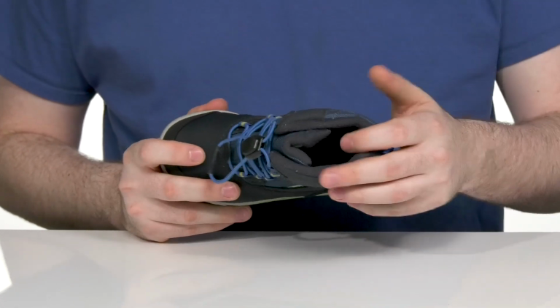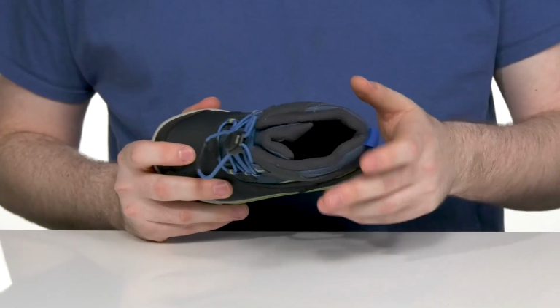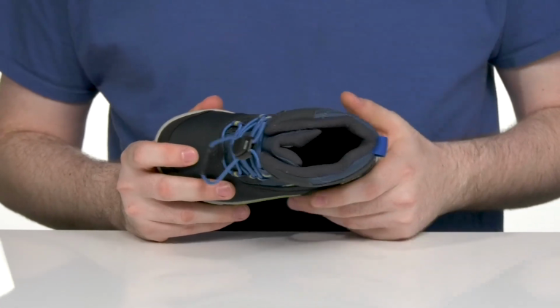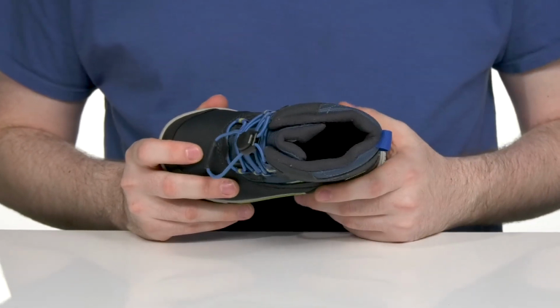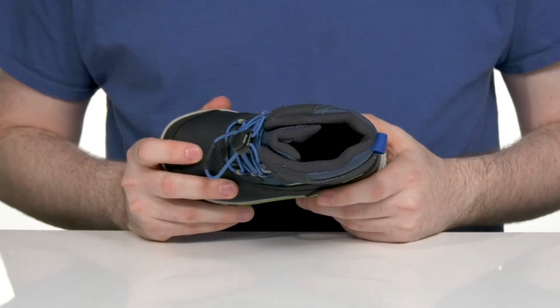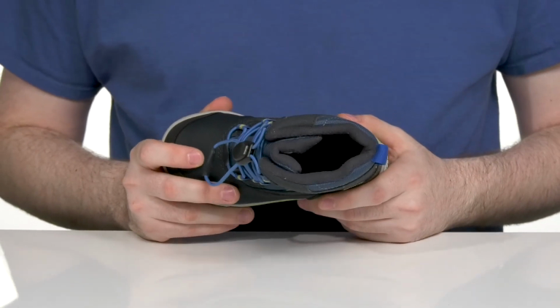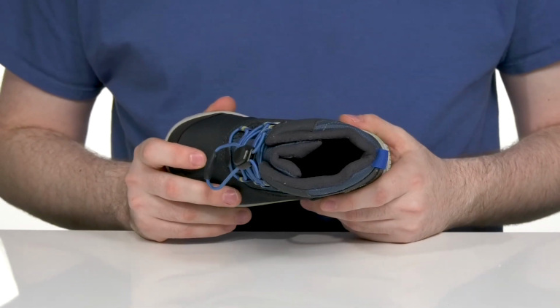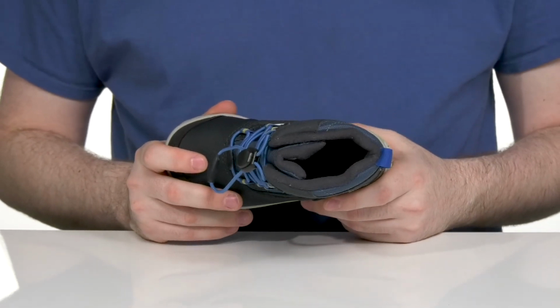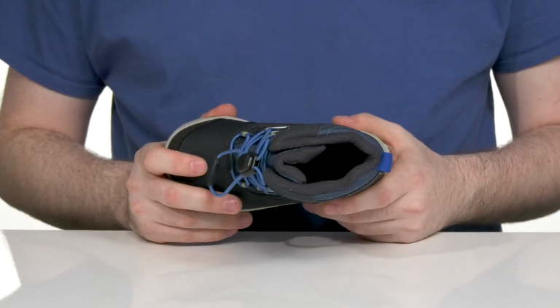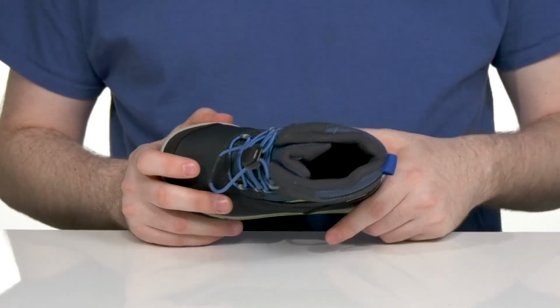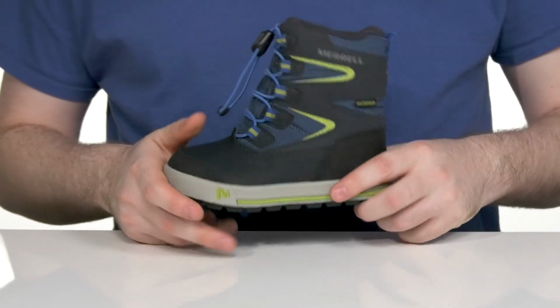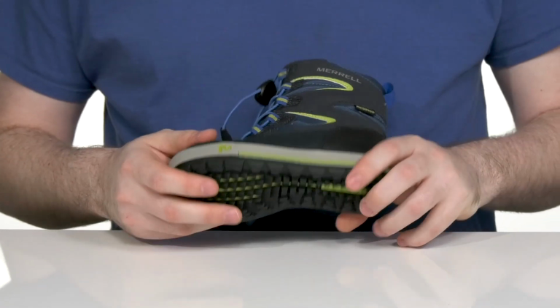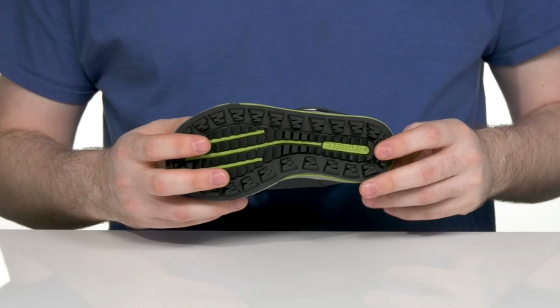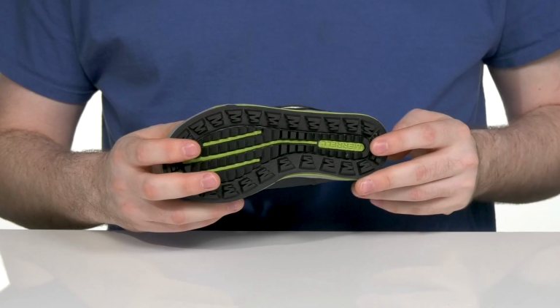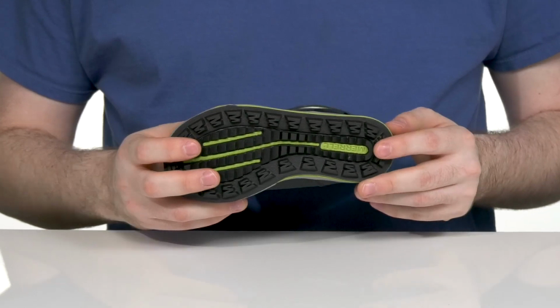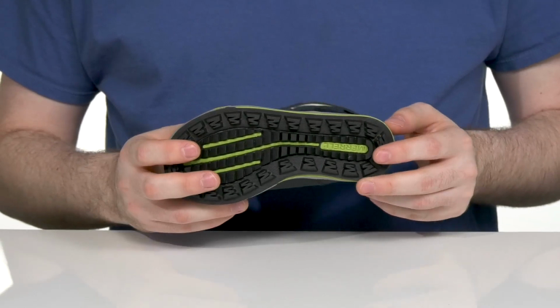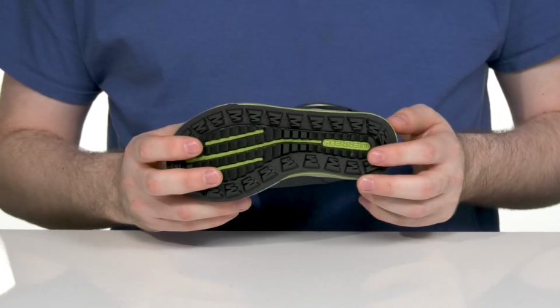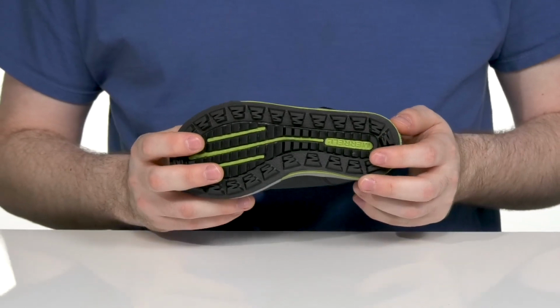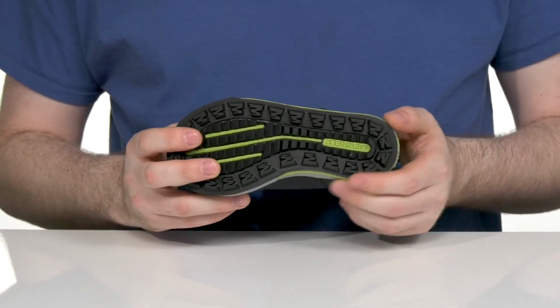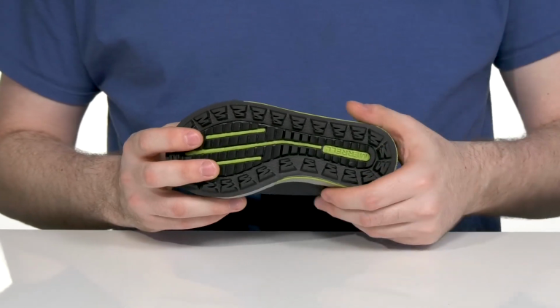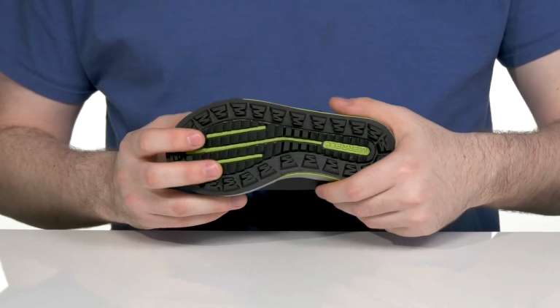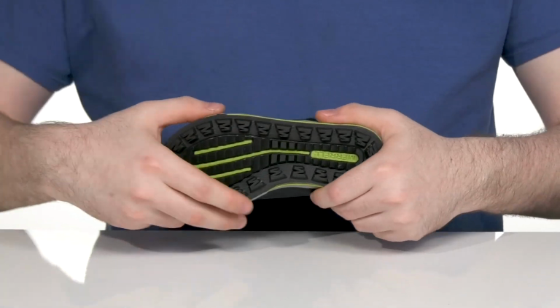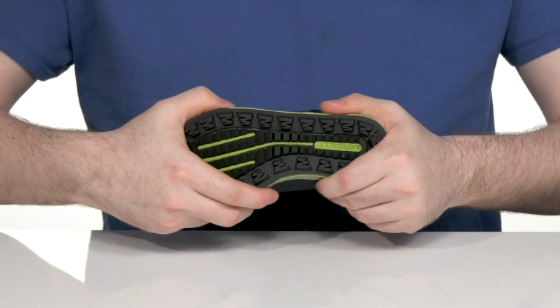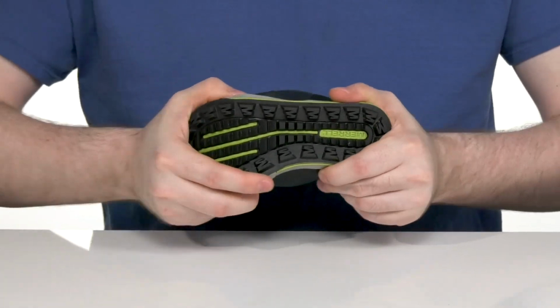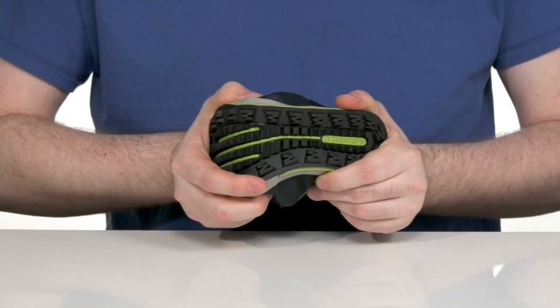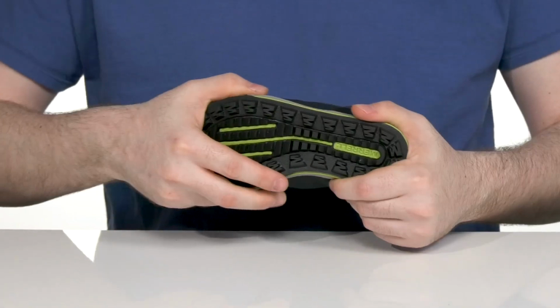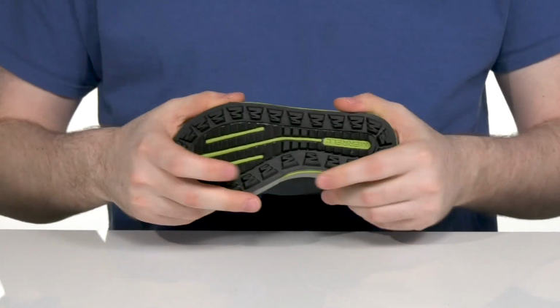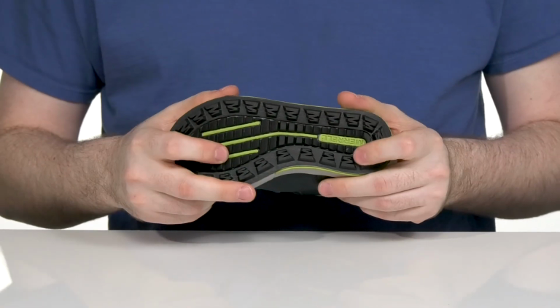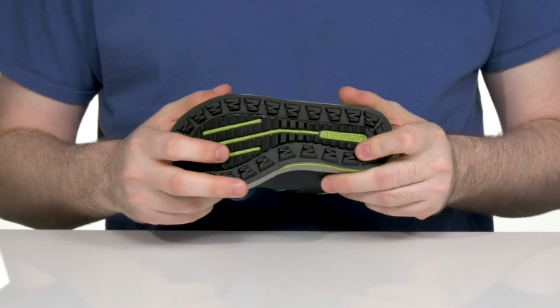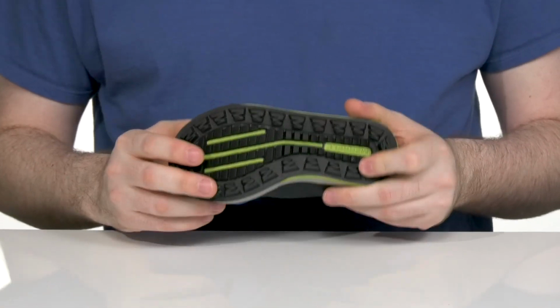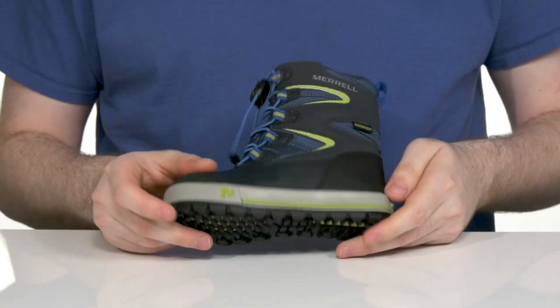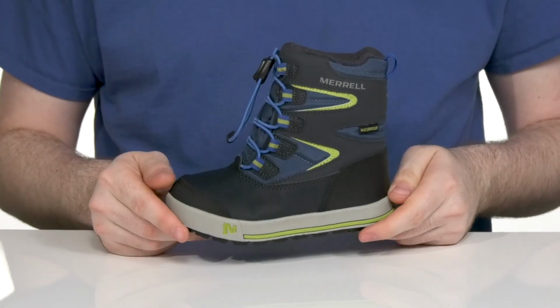The foam footbed in the bottom adds some extra comfort, and it sits on top of a durable non-marking rubber outsole that has excellent flex and grip for snowy terrain.